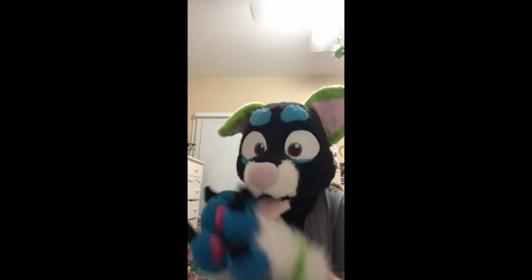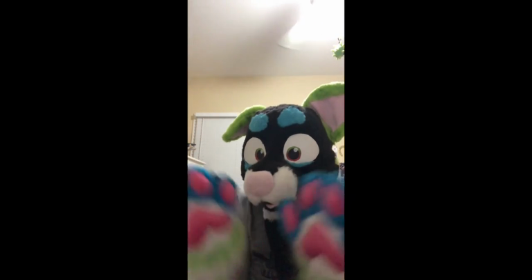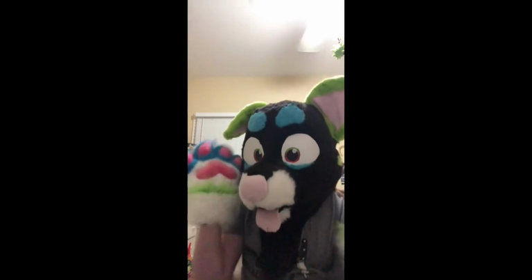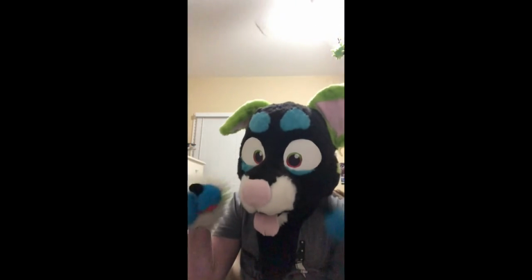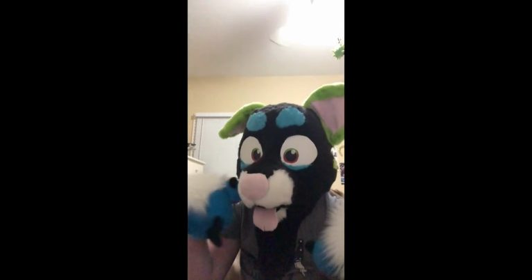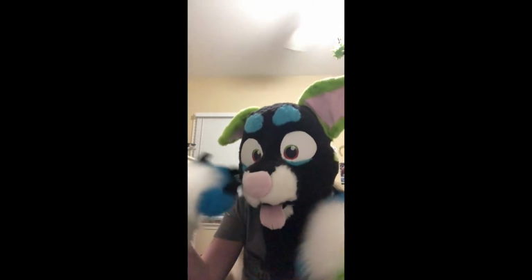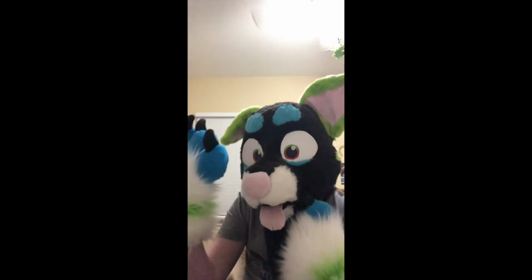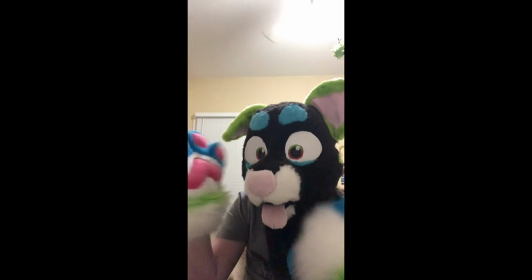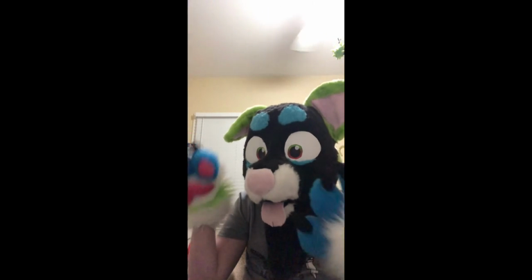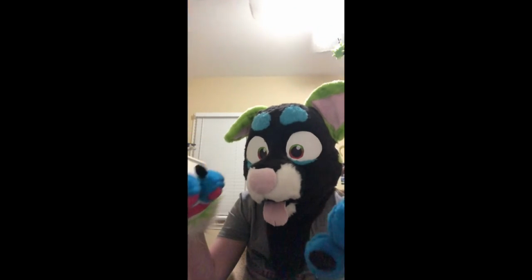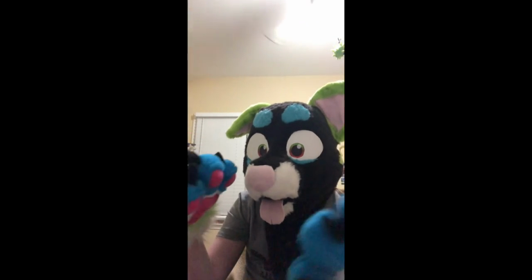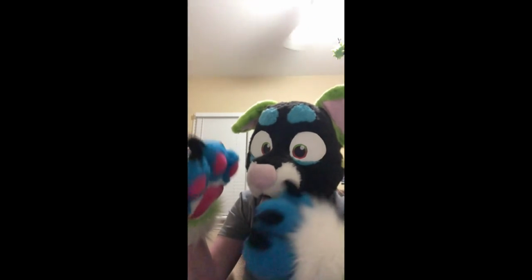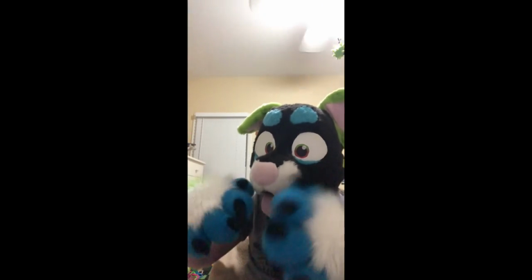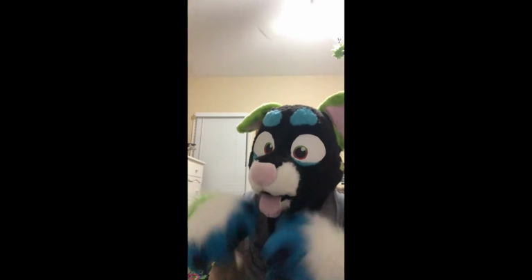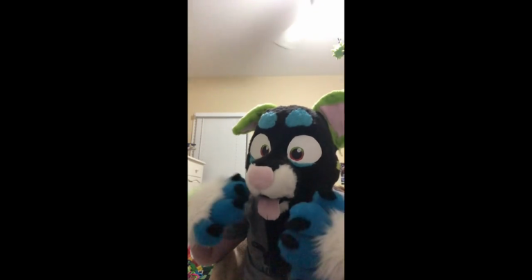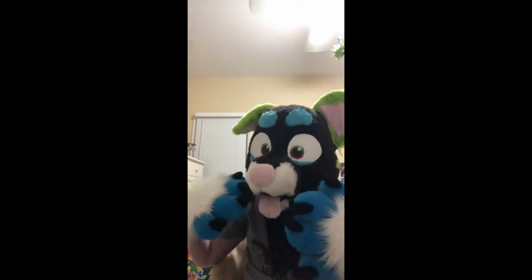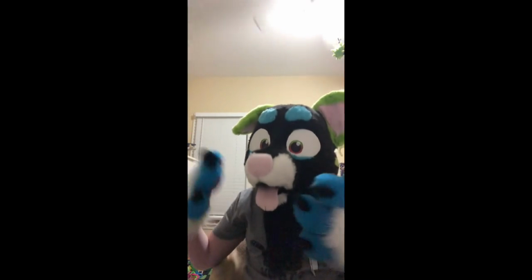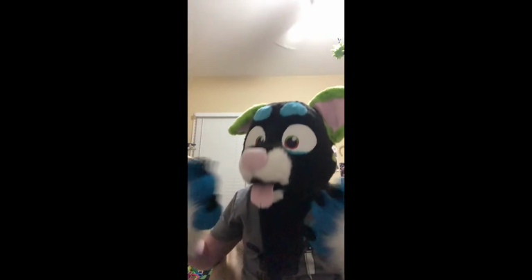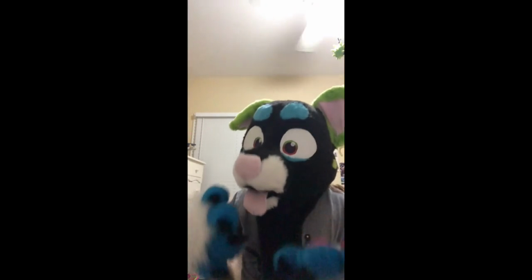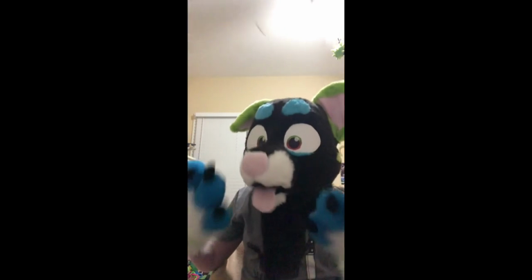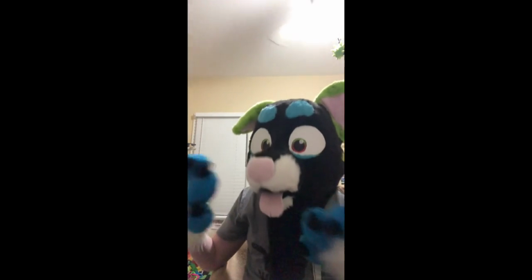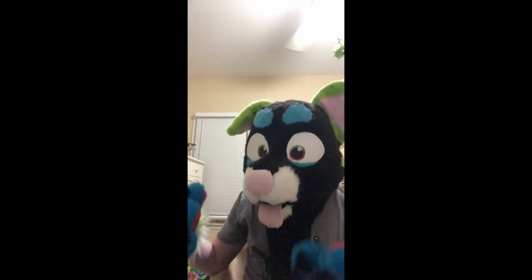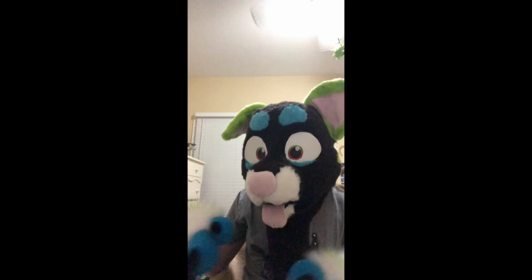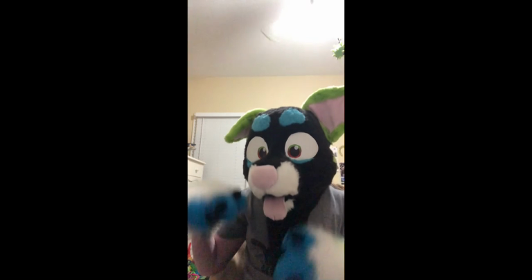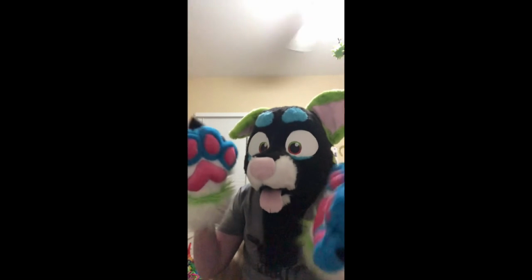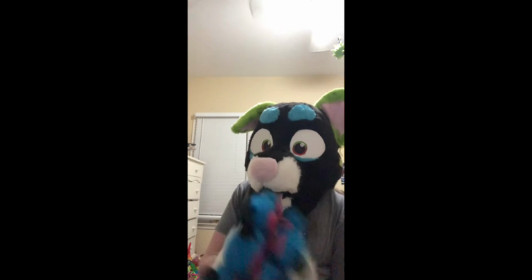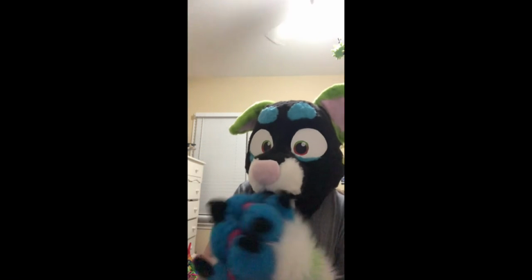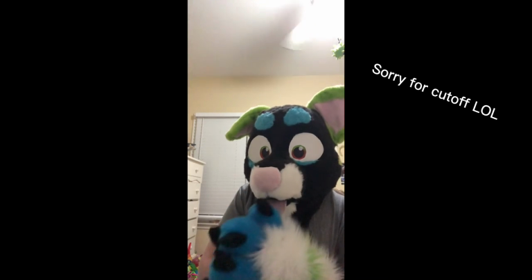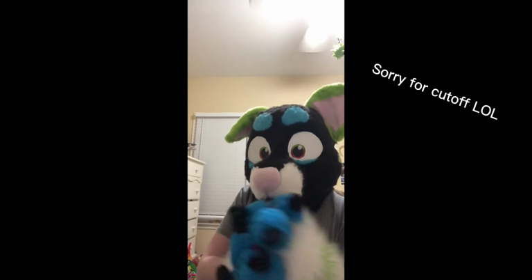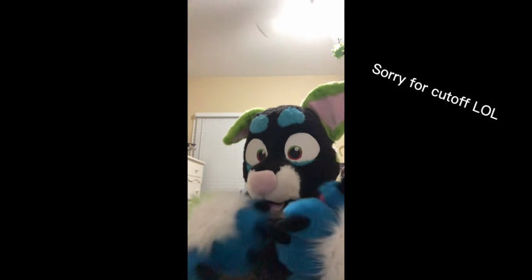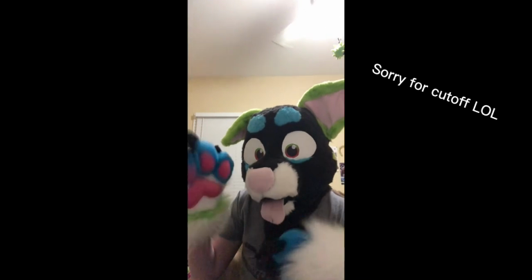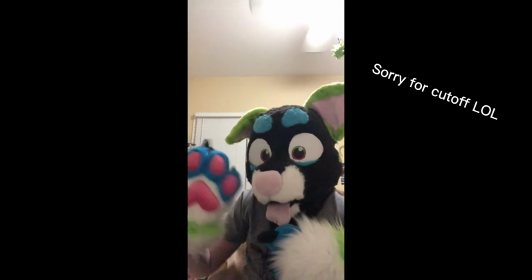That is all, guys! Thank you so much for watching my video. I hope you all liked it, and once again I'm really sorry if things are a little weird because it's my first time editing. All right, bye guys!